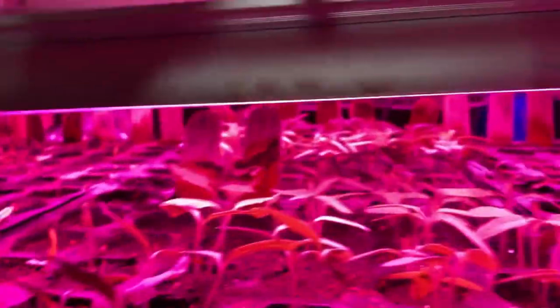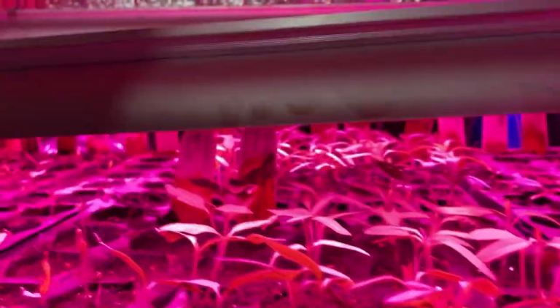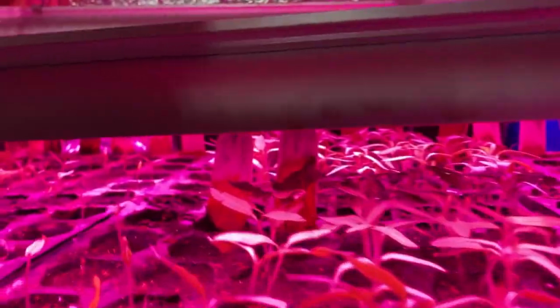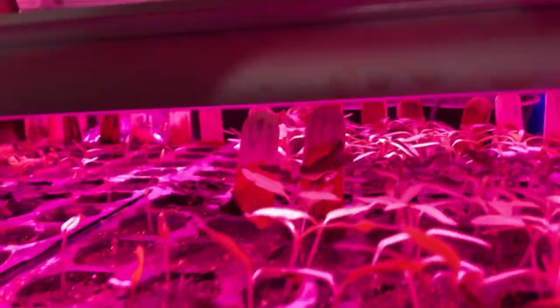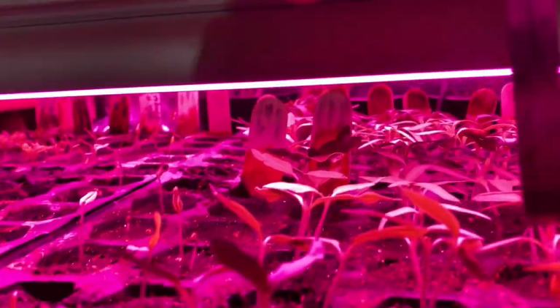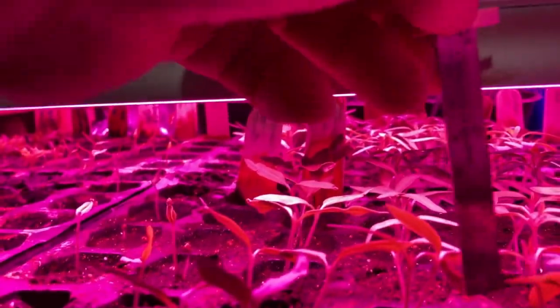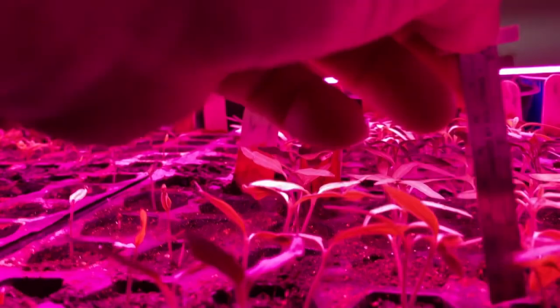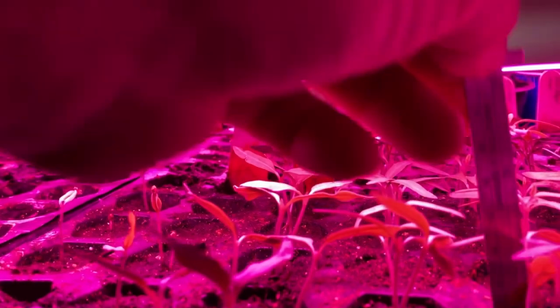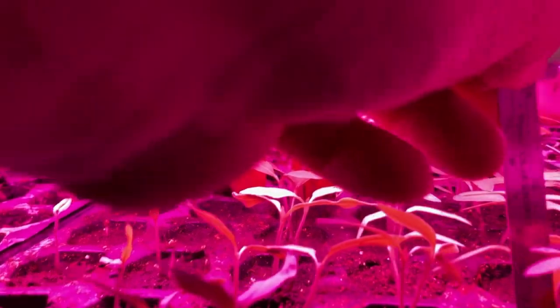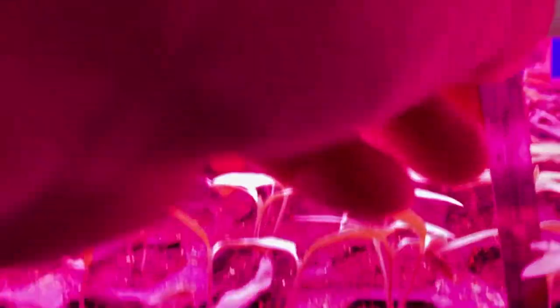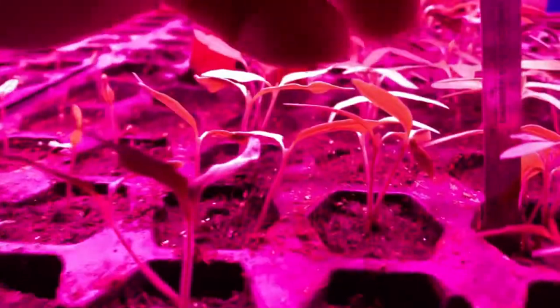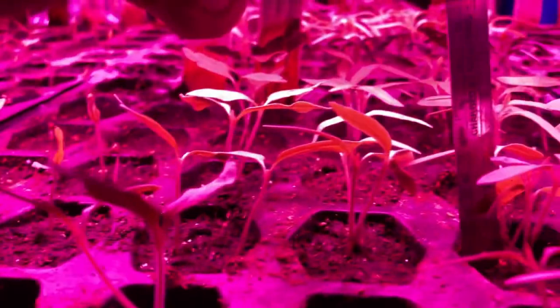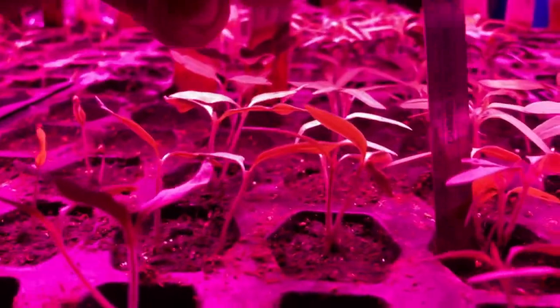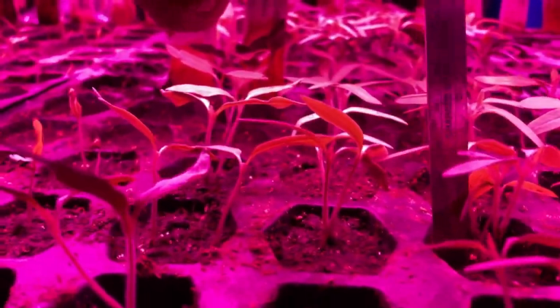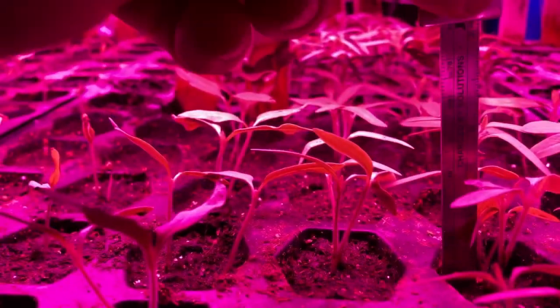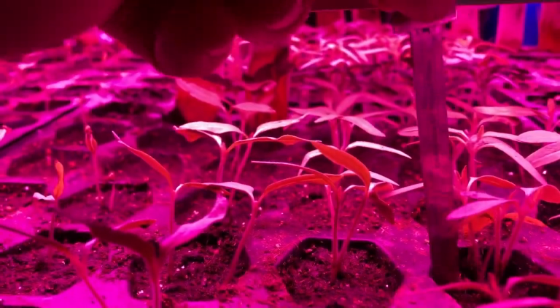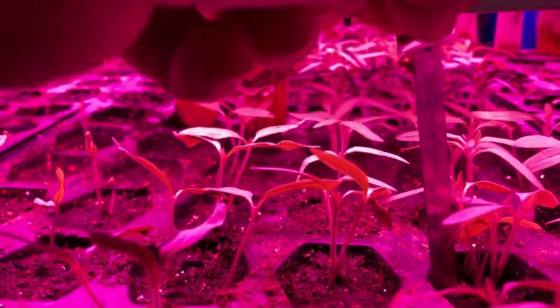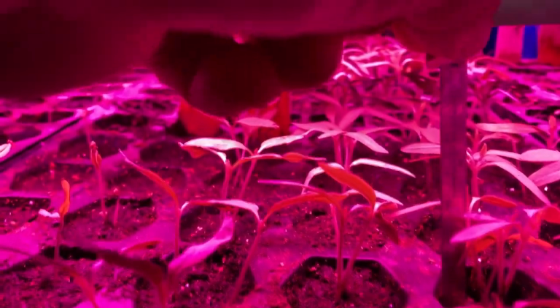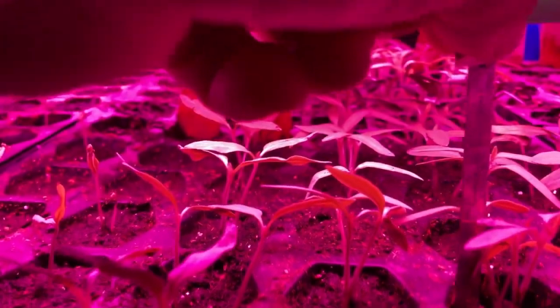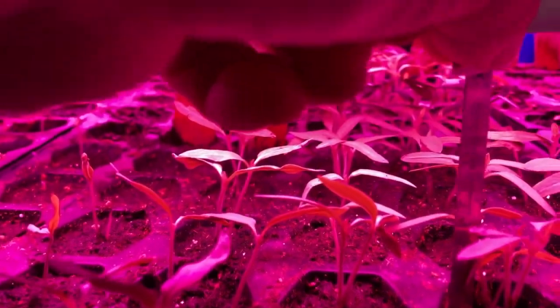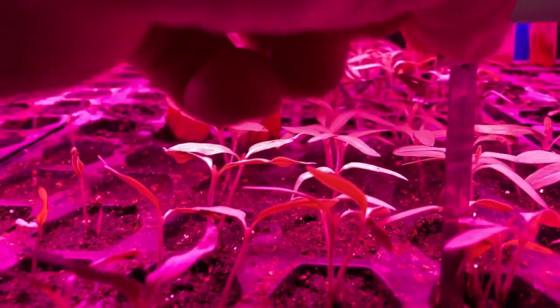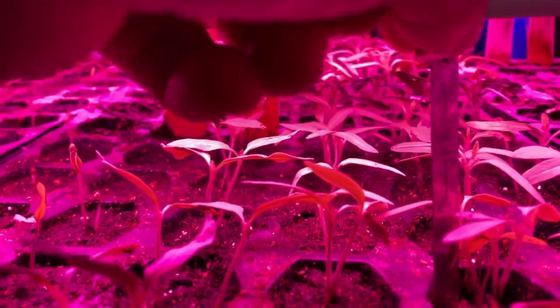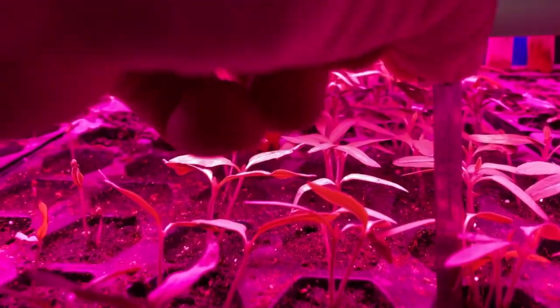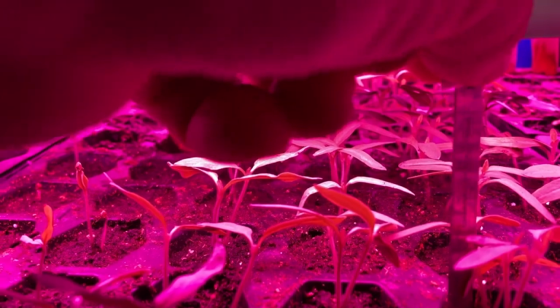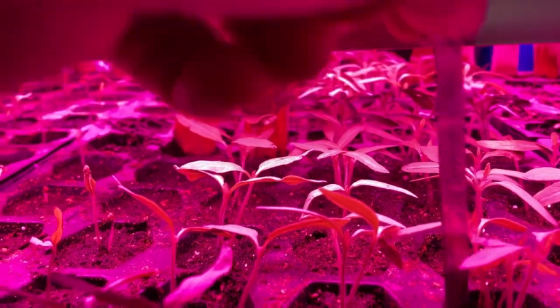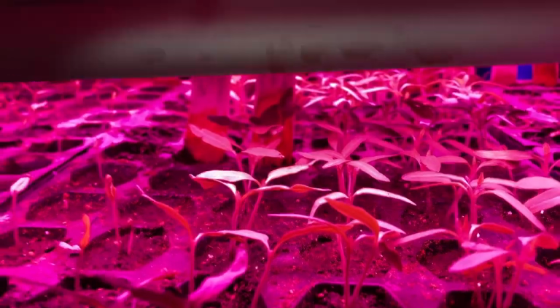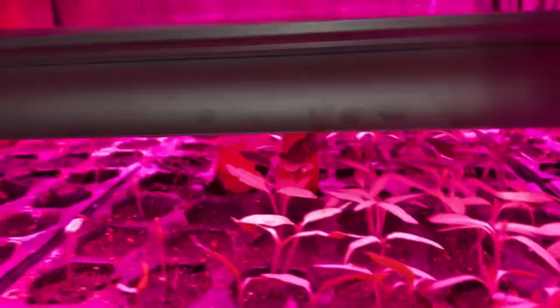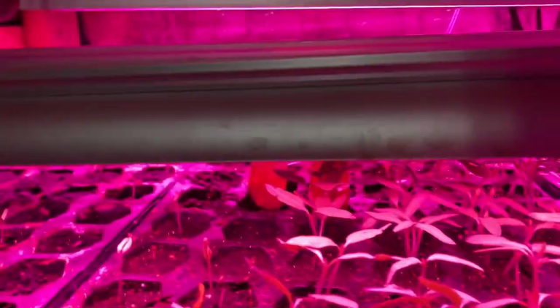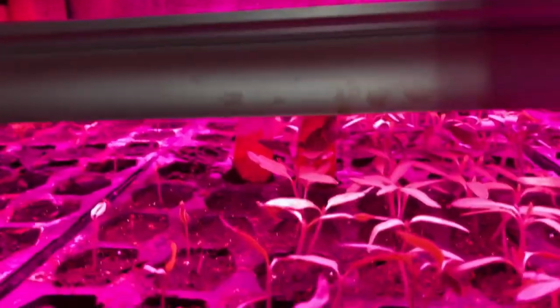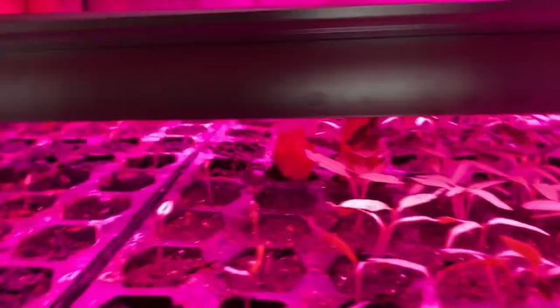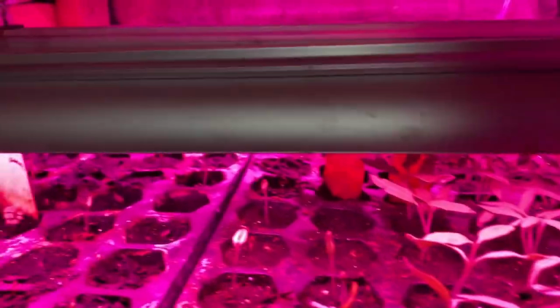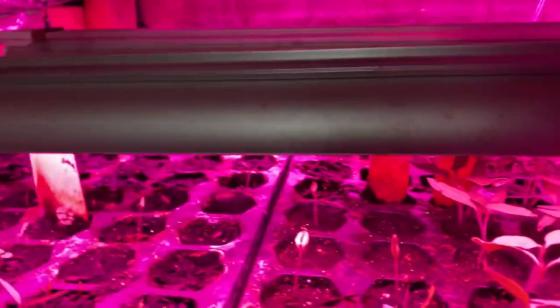These were planted on the 17th and they are almost two inches tall. Can't beat it.